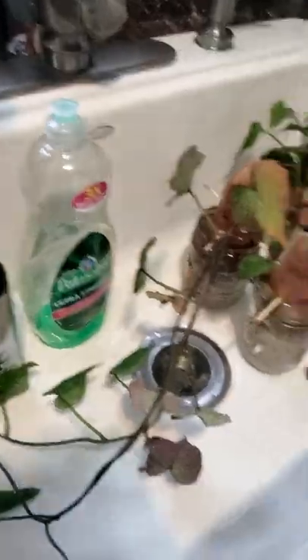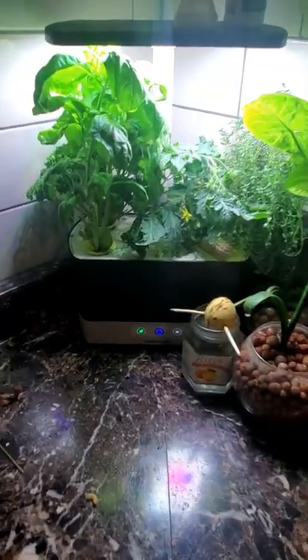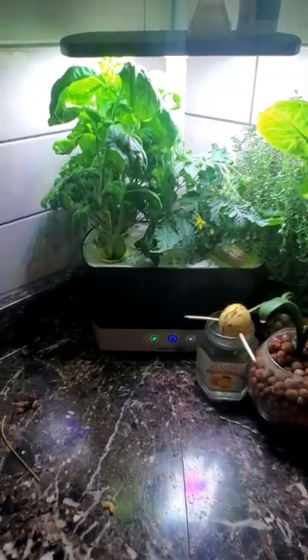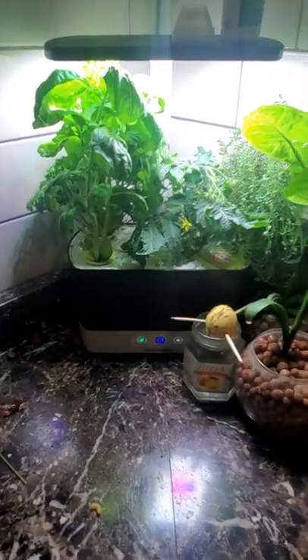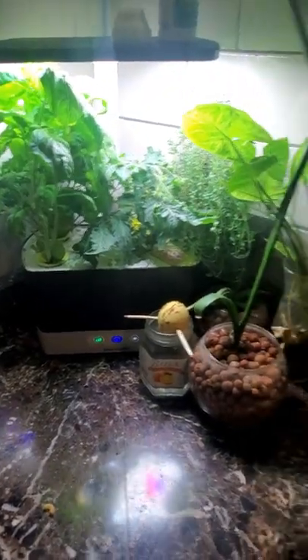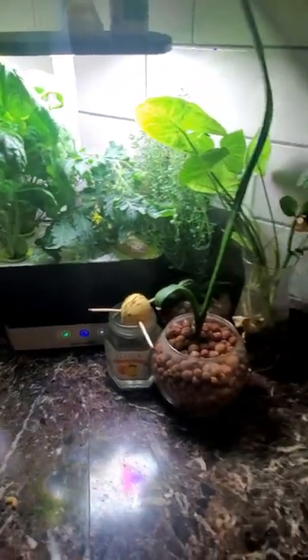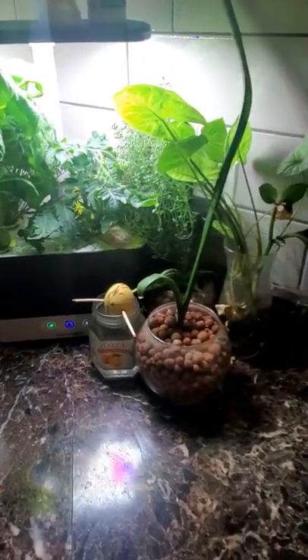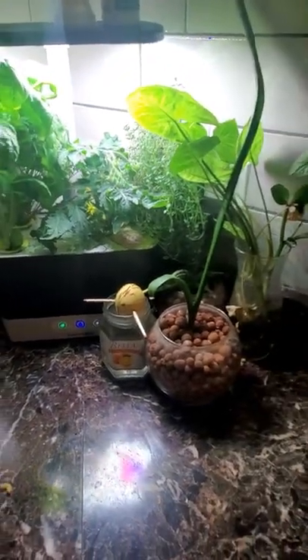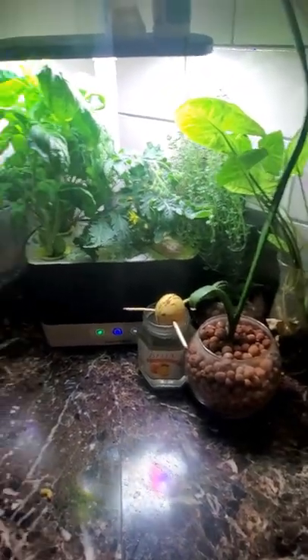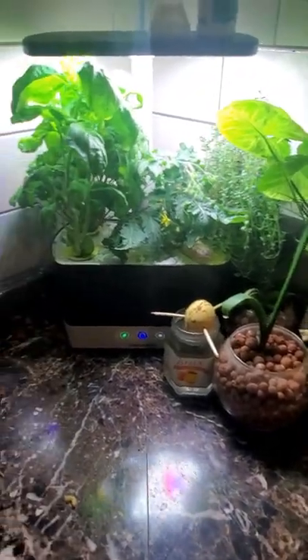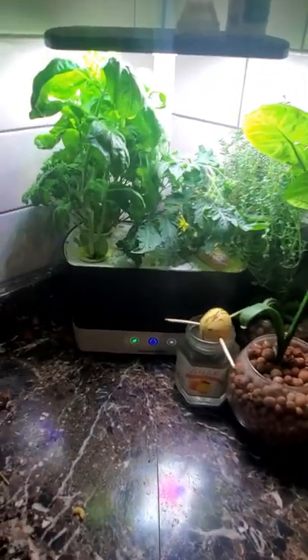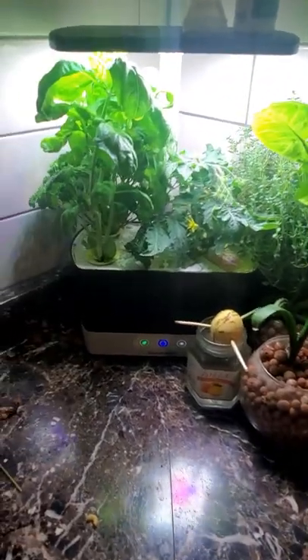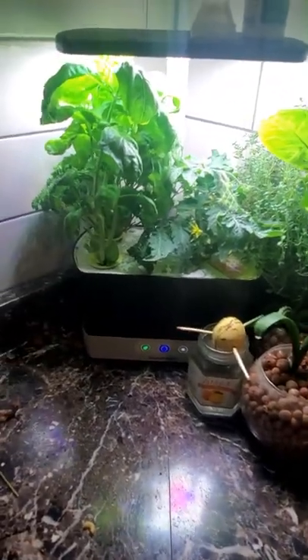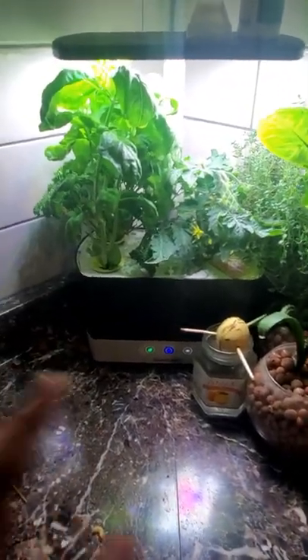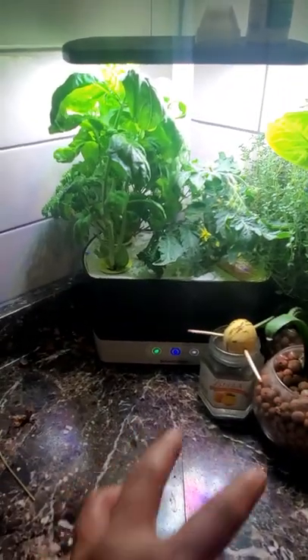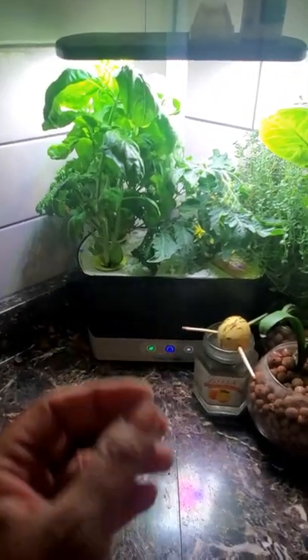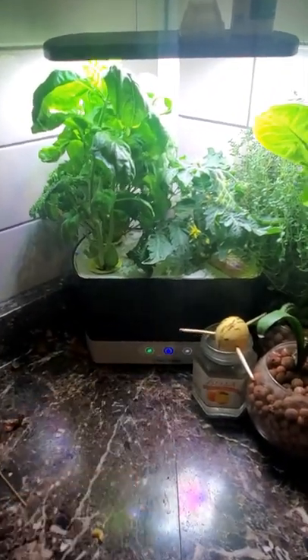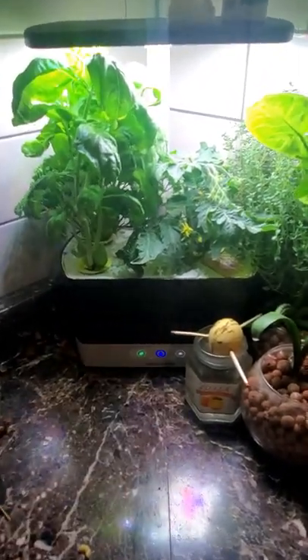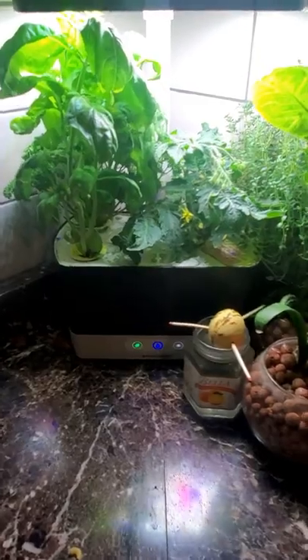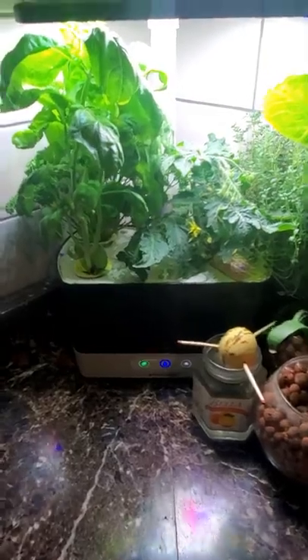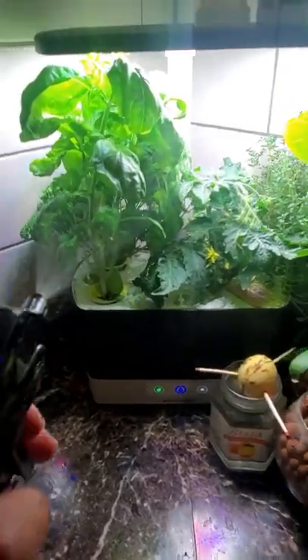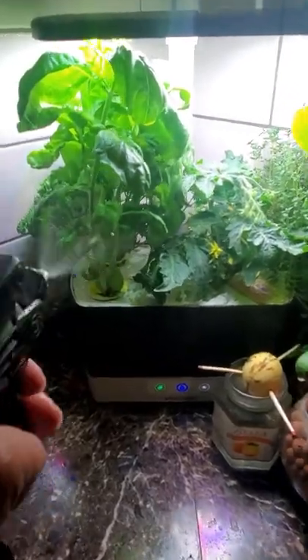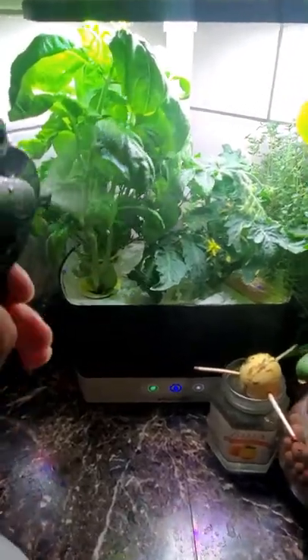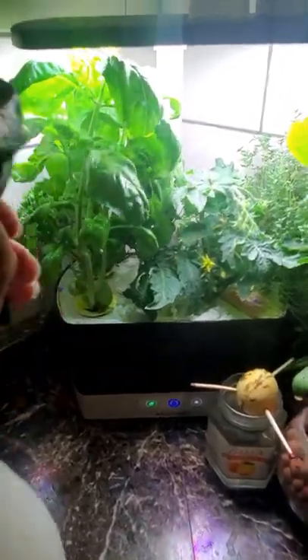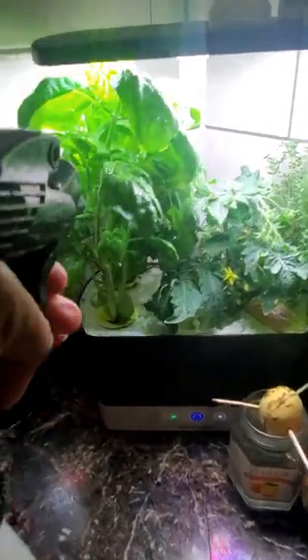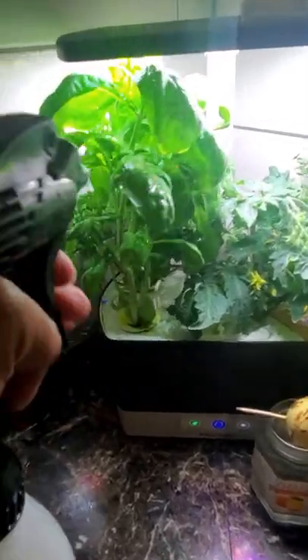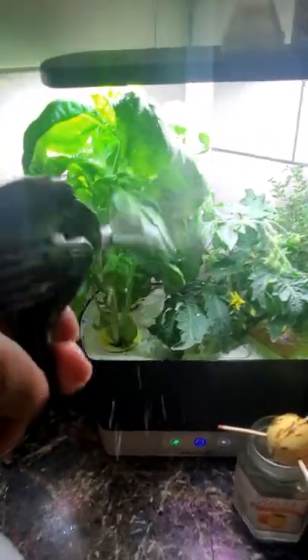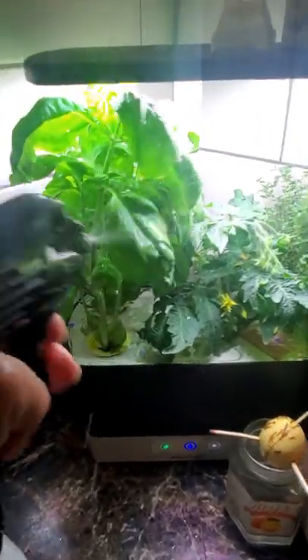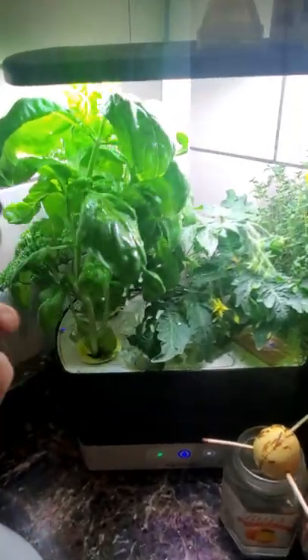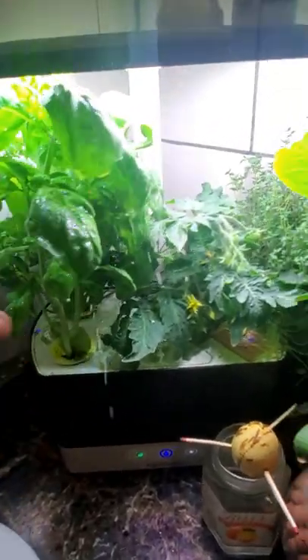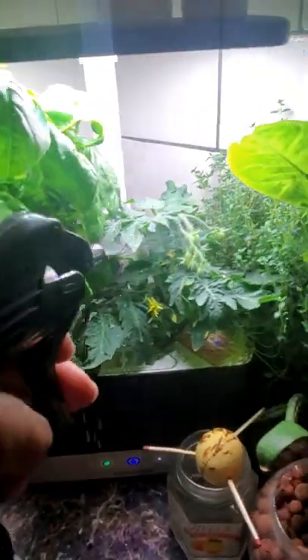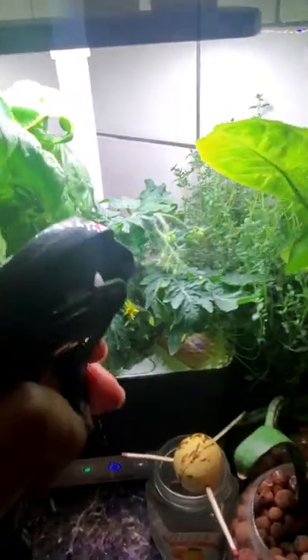For those type of plants that you cannot remove due to its size or due to the location, you are going to spray the mess out of that with that neem oil solution.